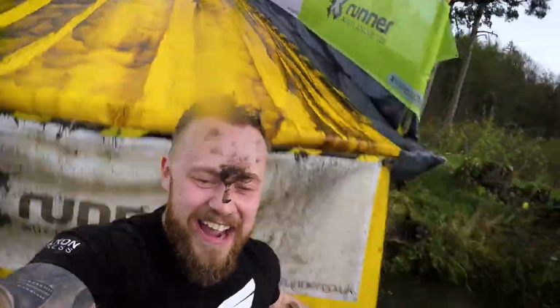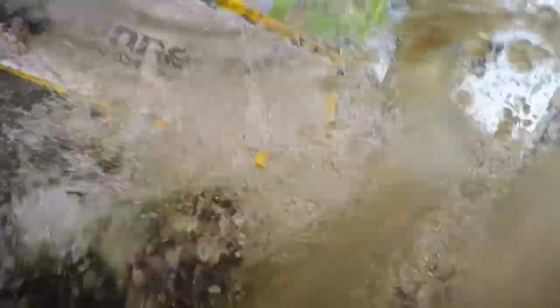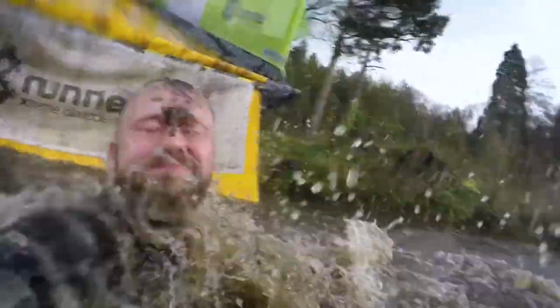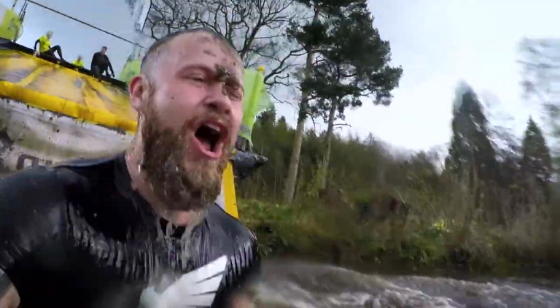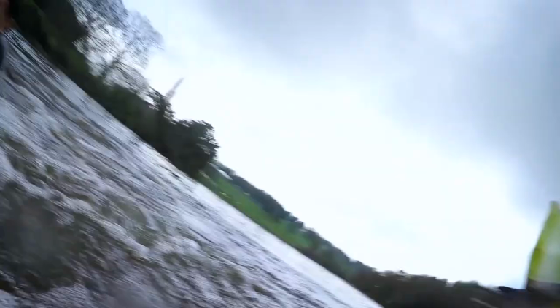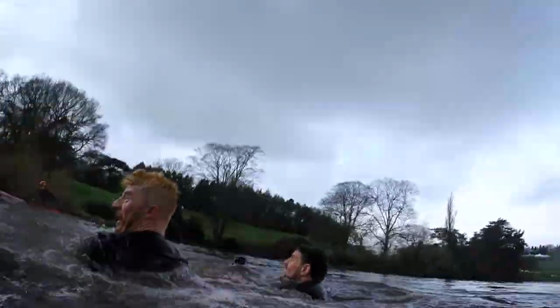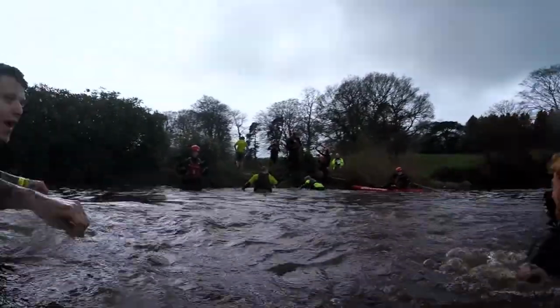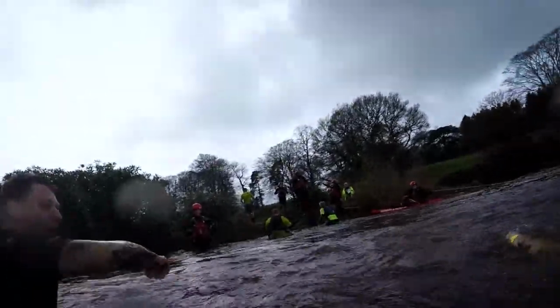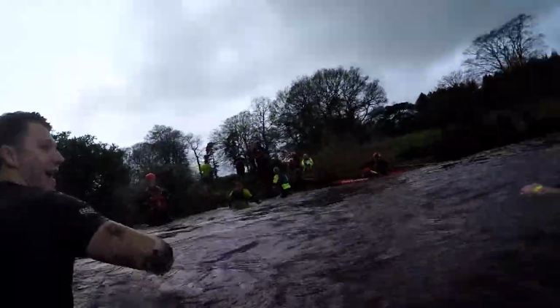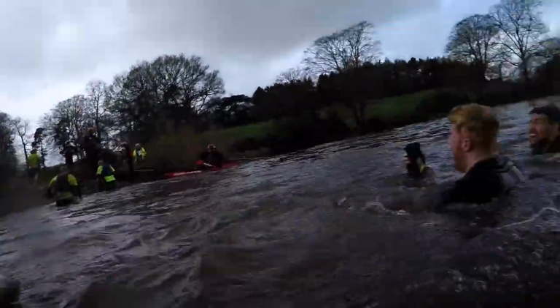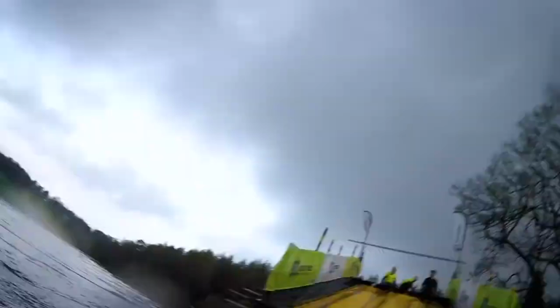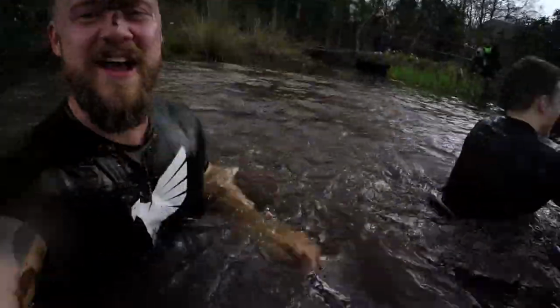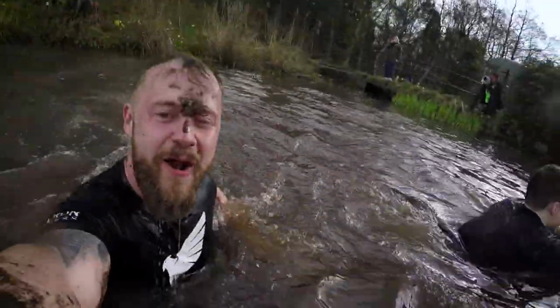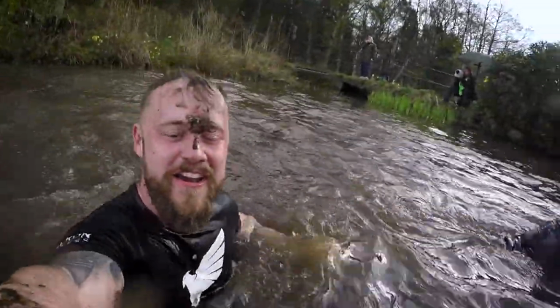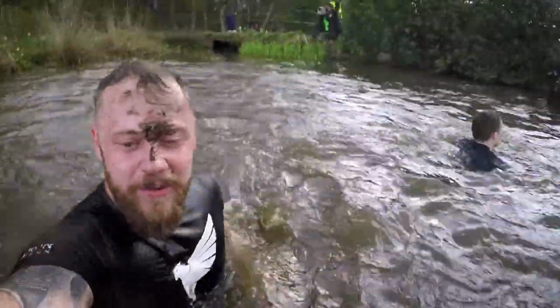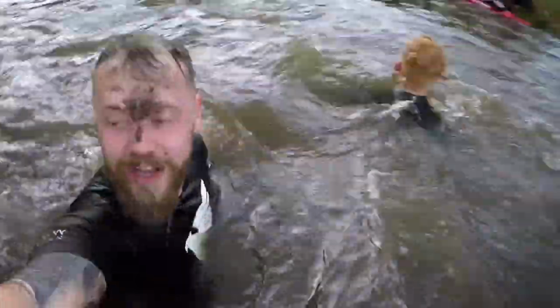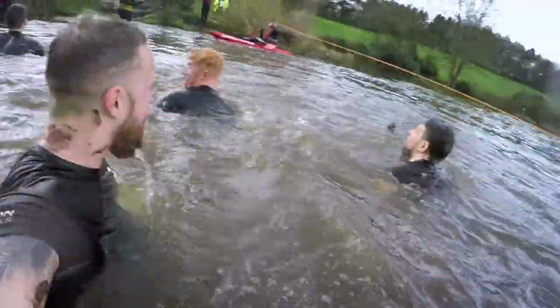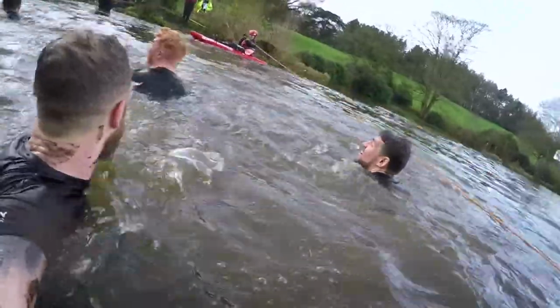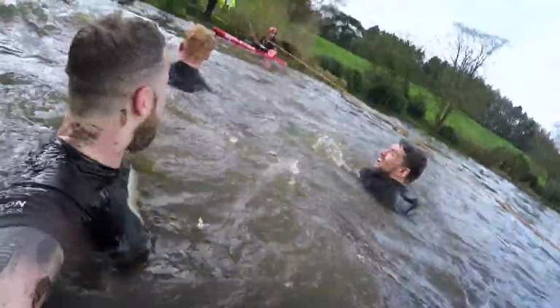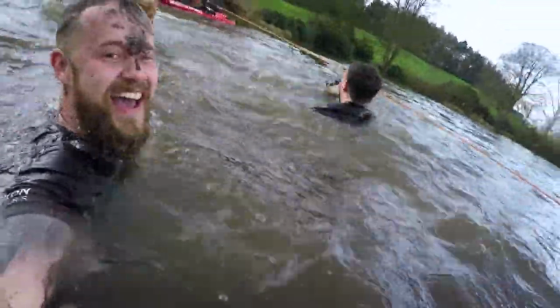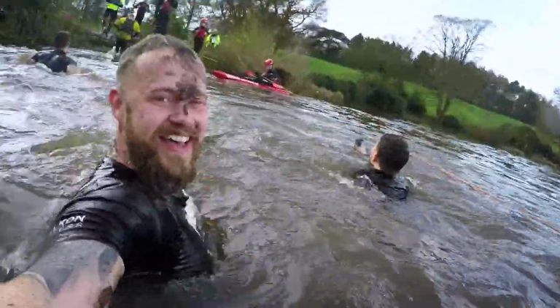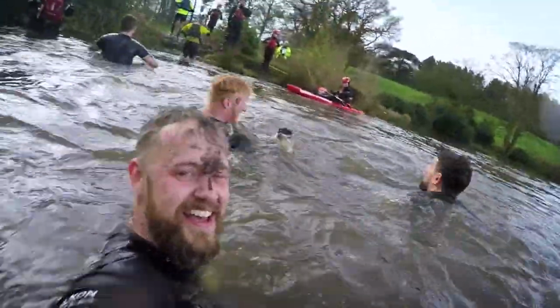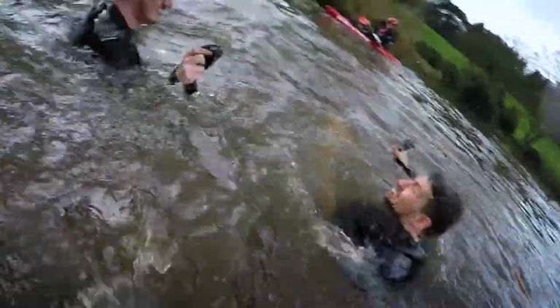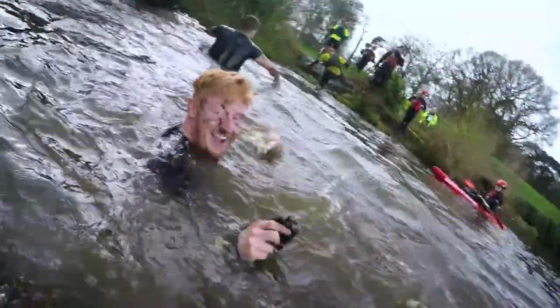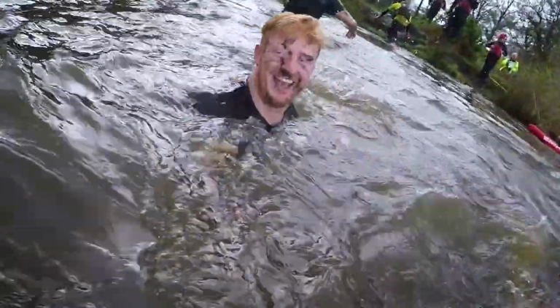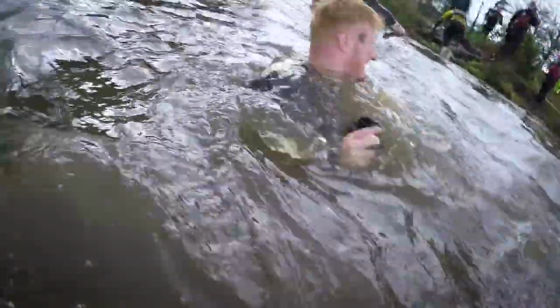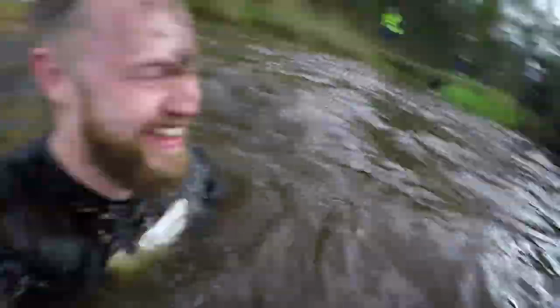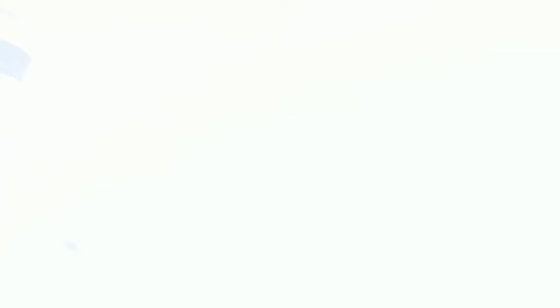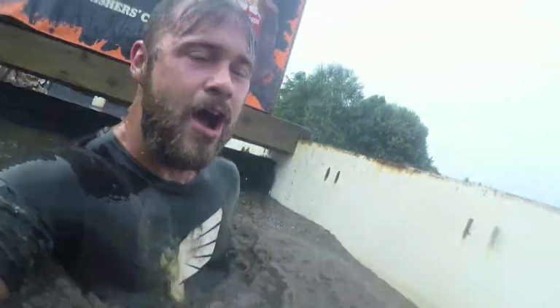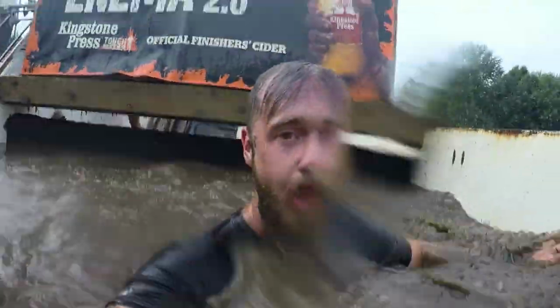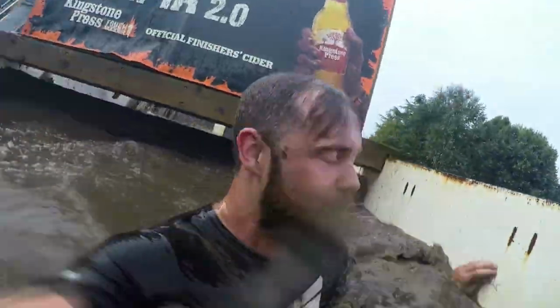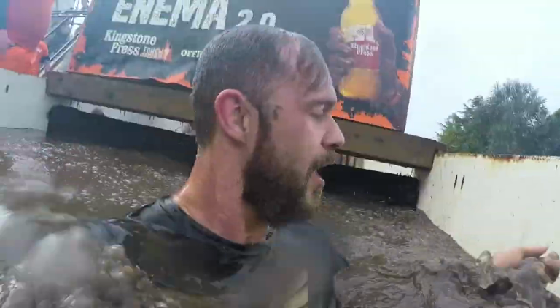Most obstacle course races don't have much swimming involved, but this is another great low impact cardio you can use for training. After a swimming session I also like to take a dip in a cold plunge pool just to psychologically prepare myself for the cold lakes and water on the course.